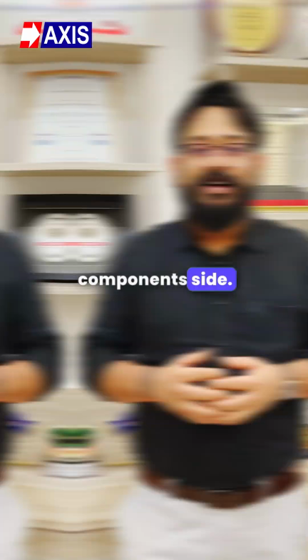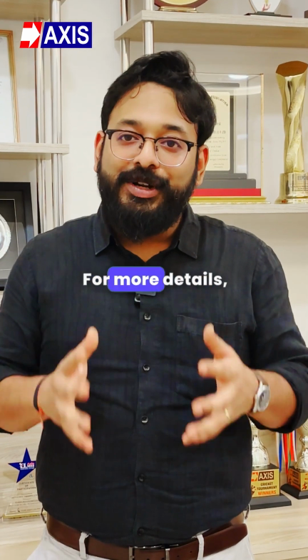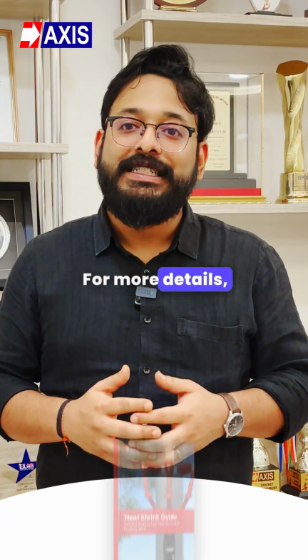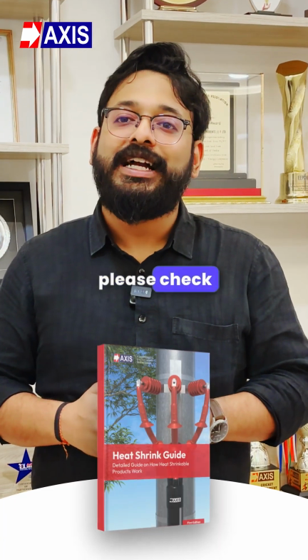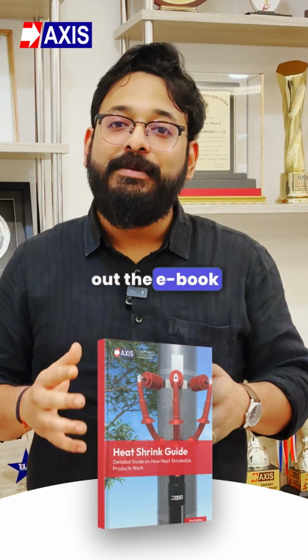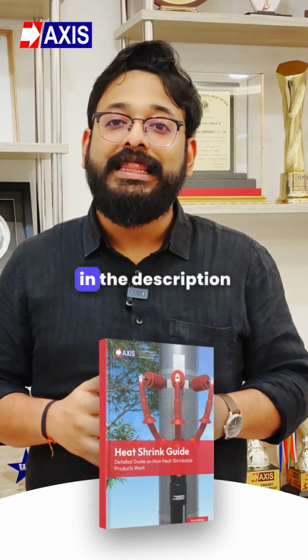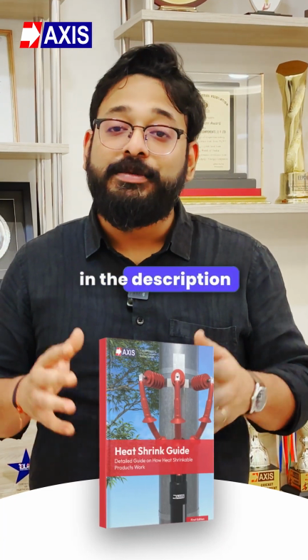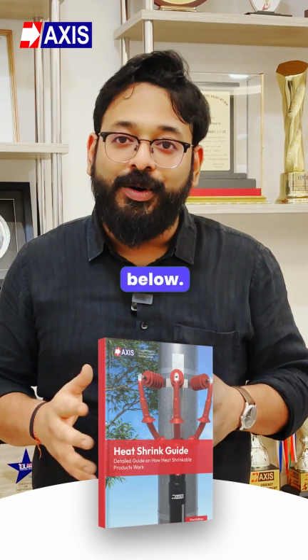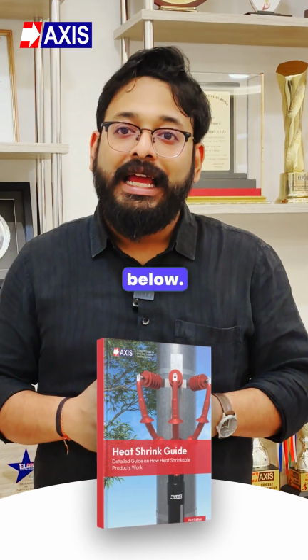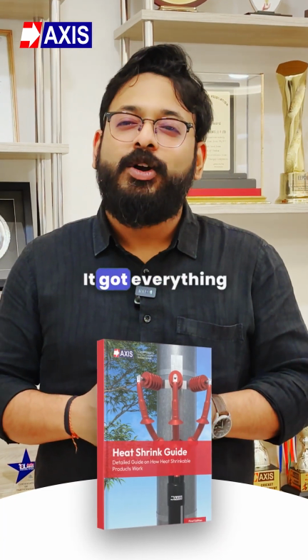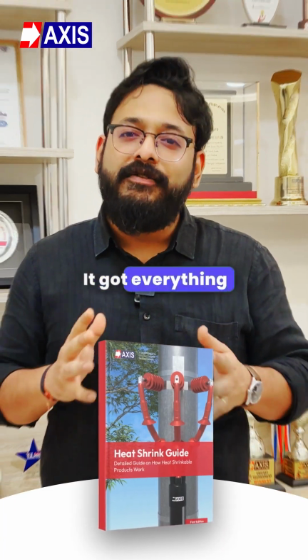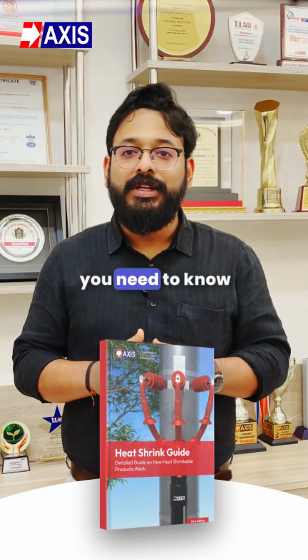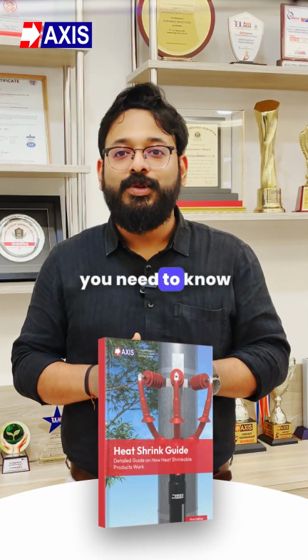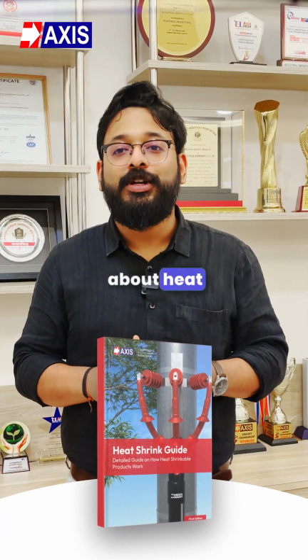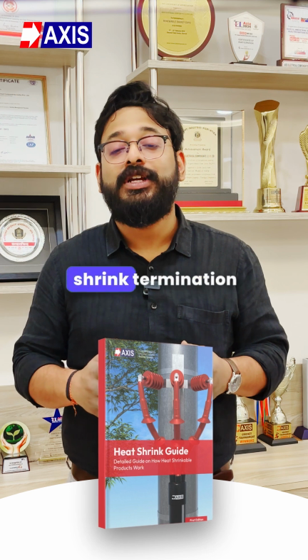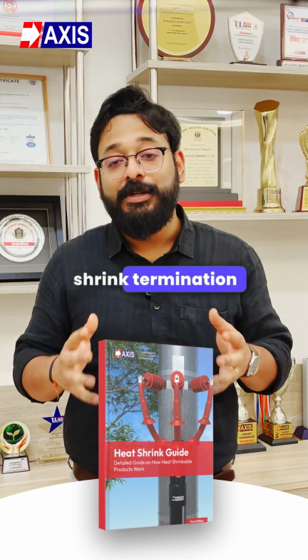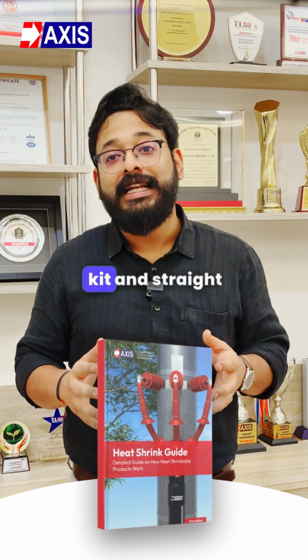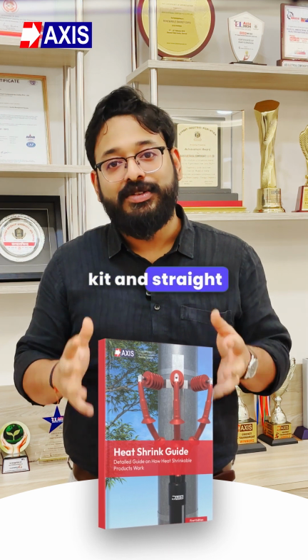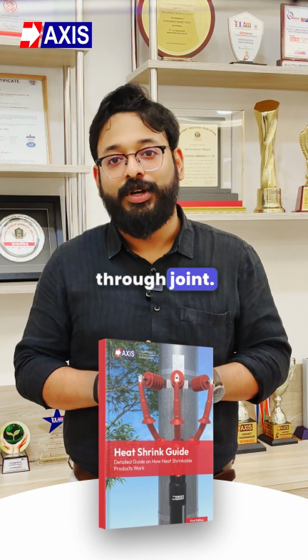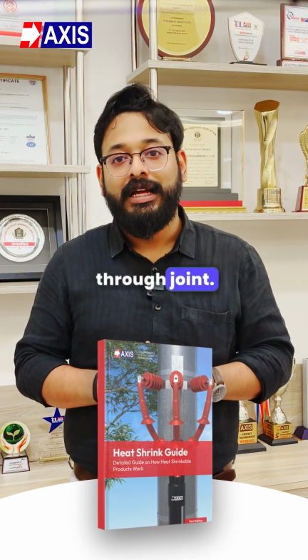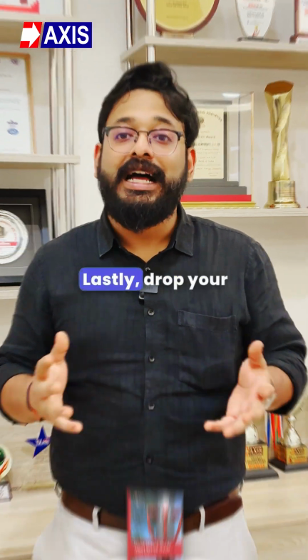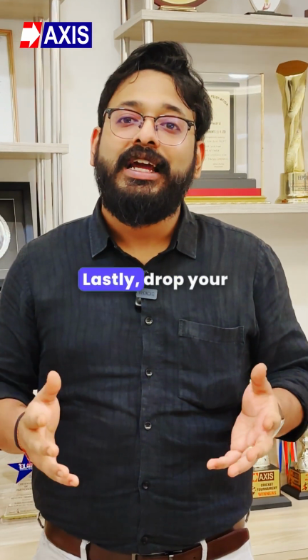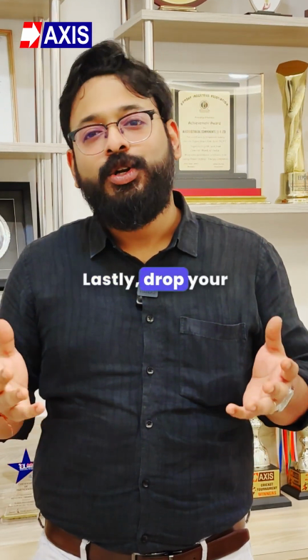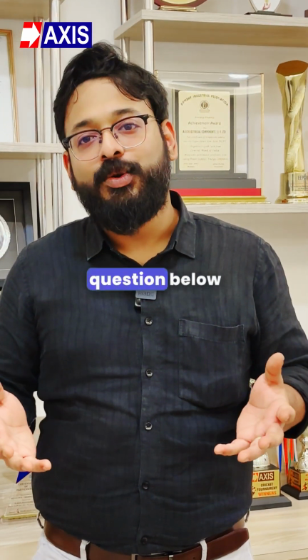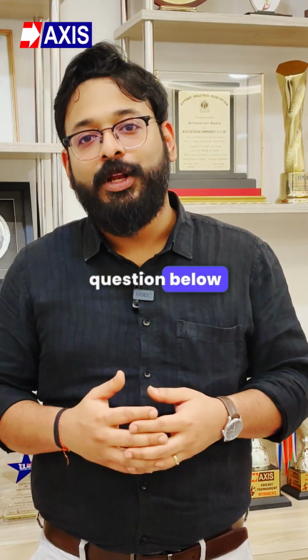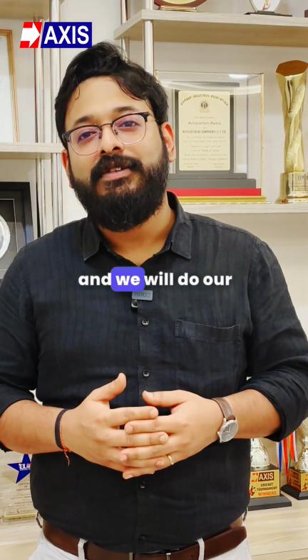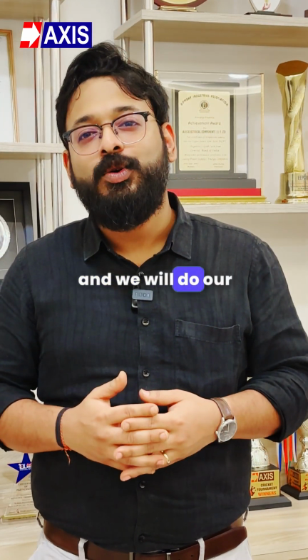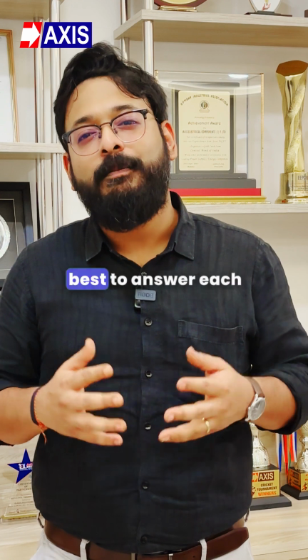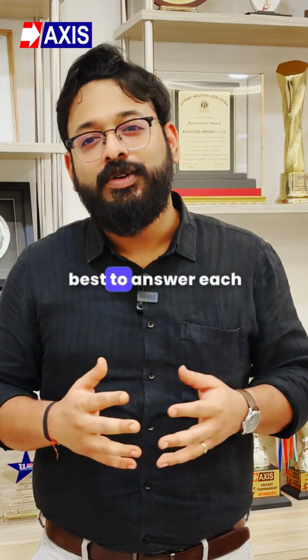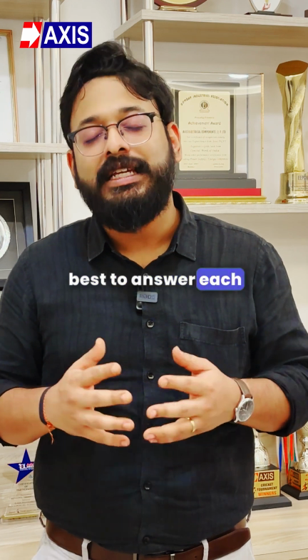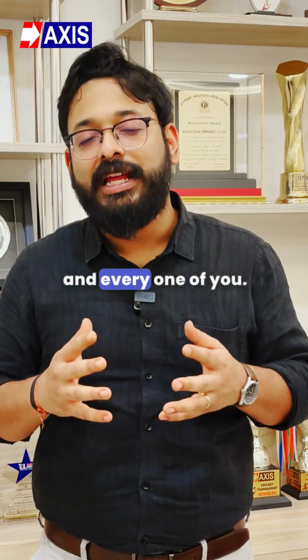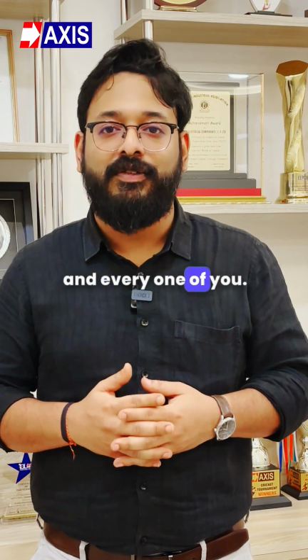For more details, please check out the ebook in the description below. It has everything you need to know about heat shrink termination kits and straight through joints. Lastly, drop your questions below and we will do our best to answer each and every one of you.